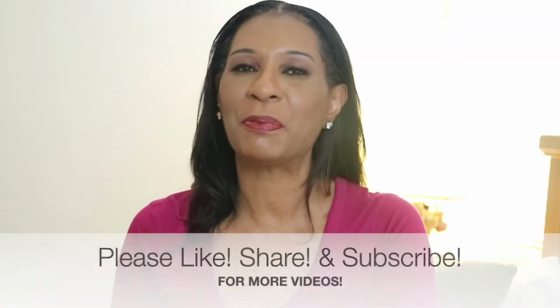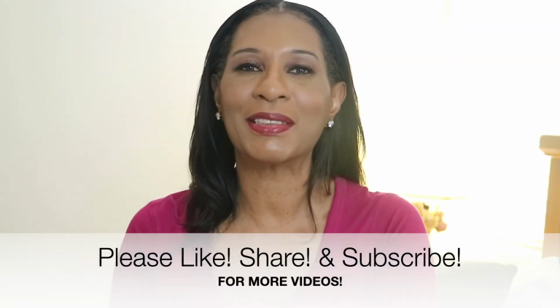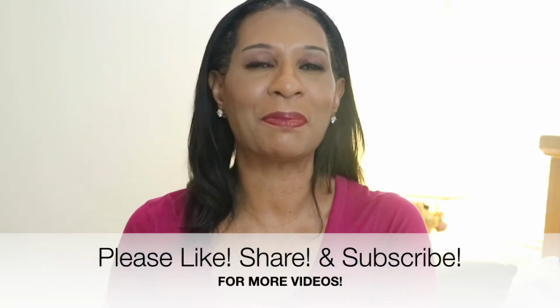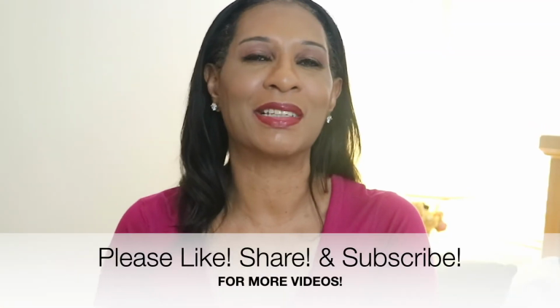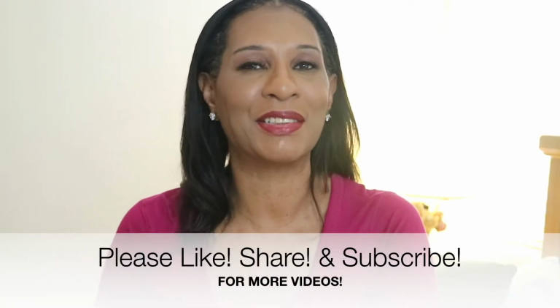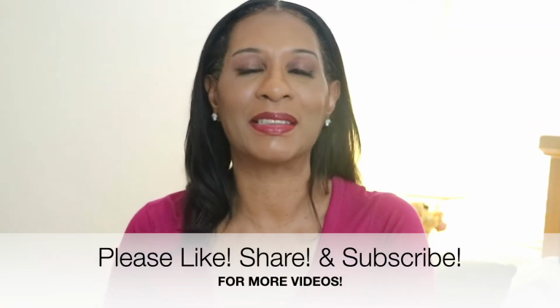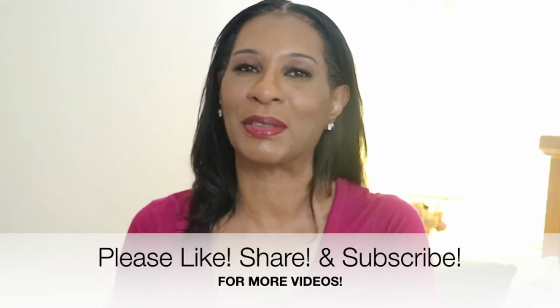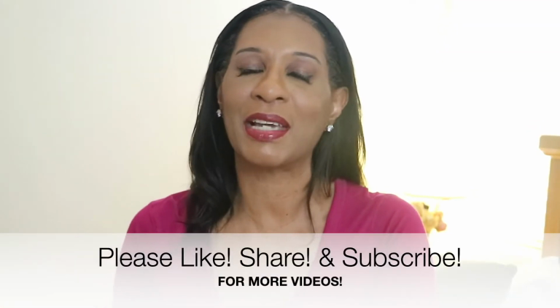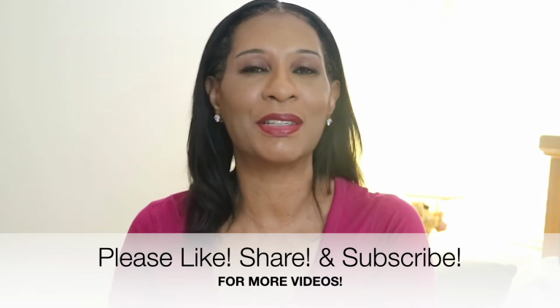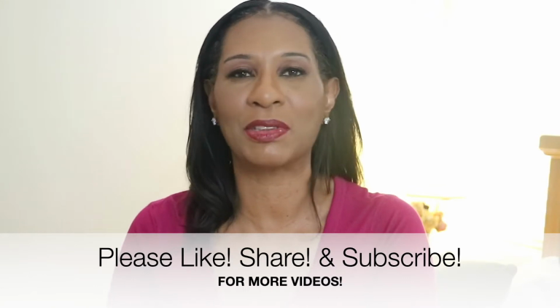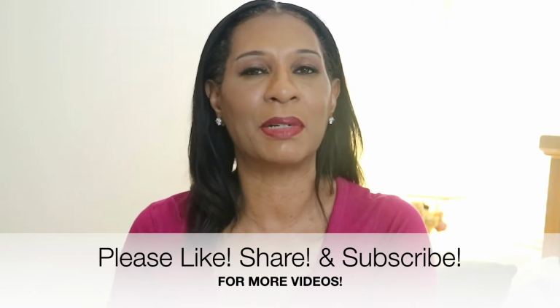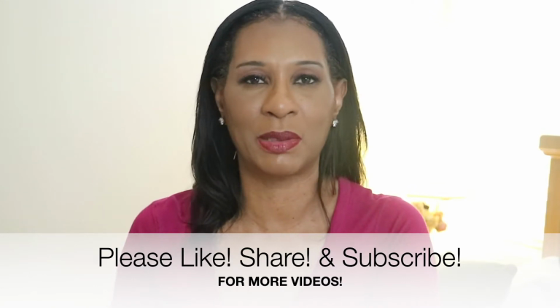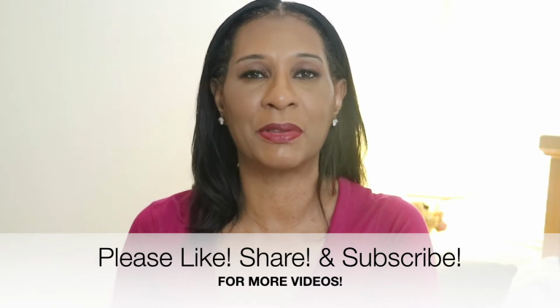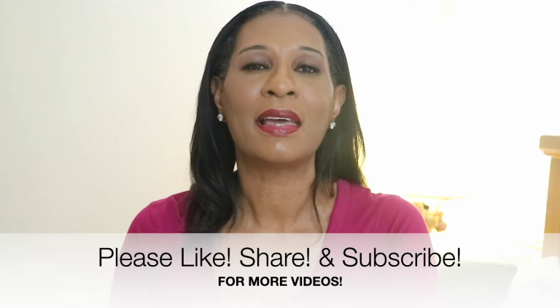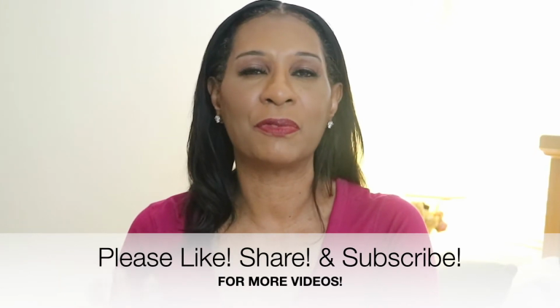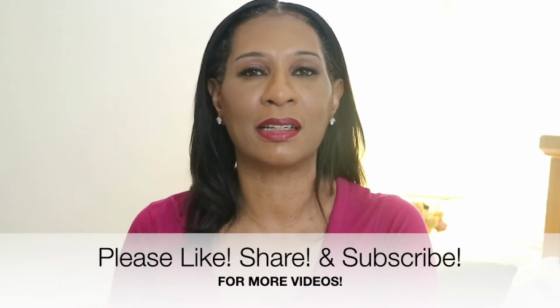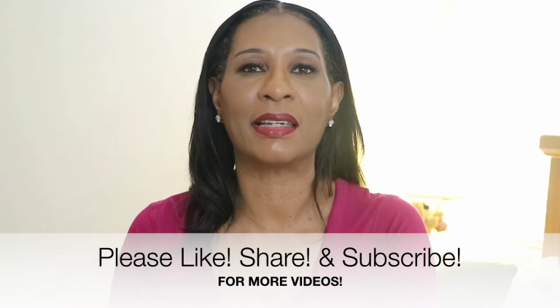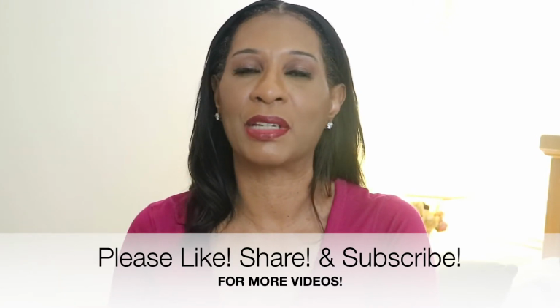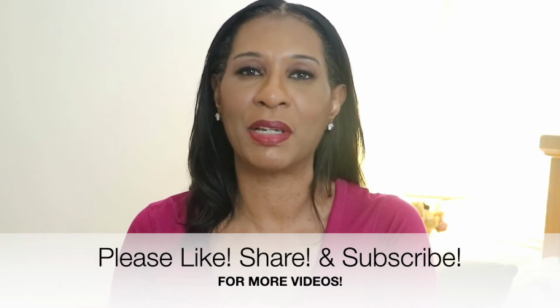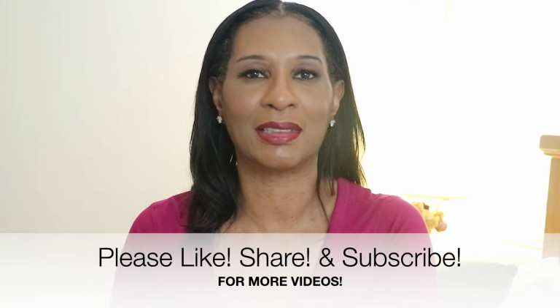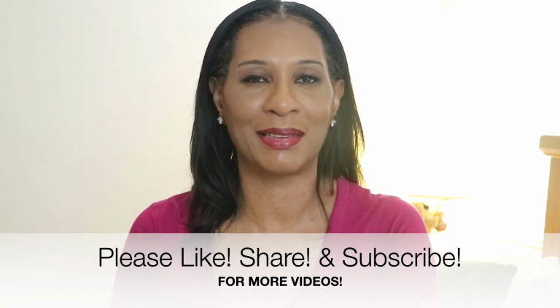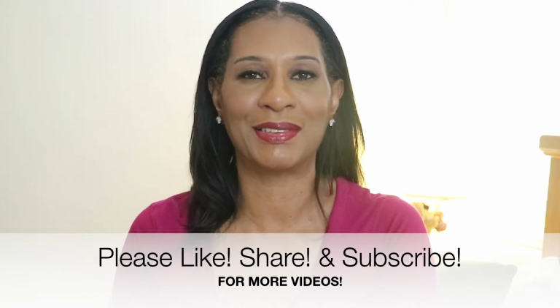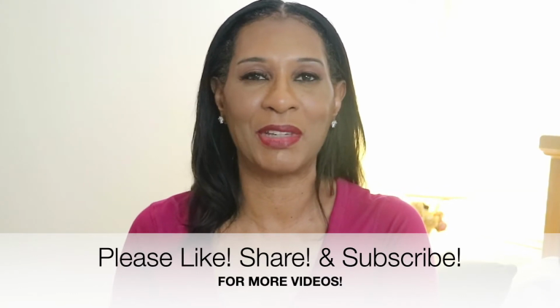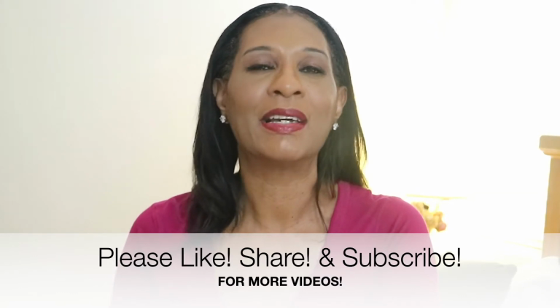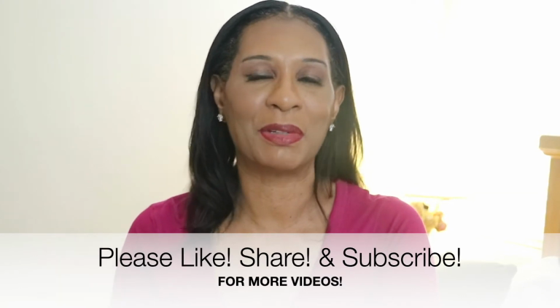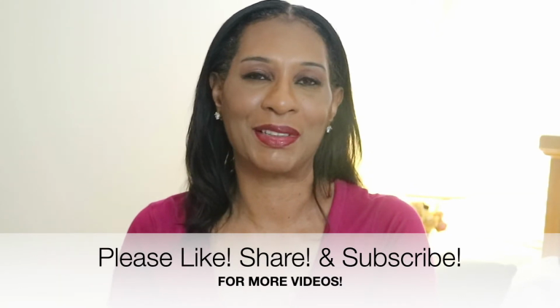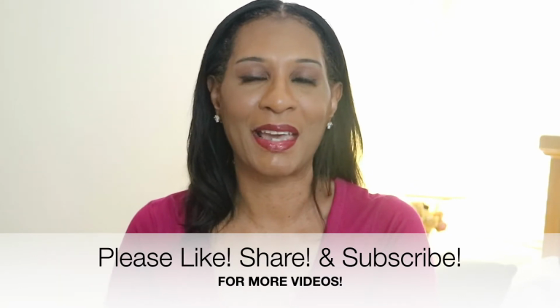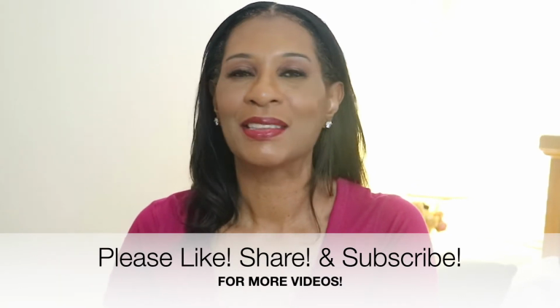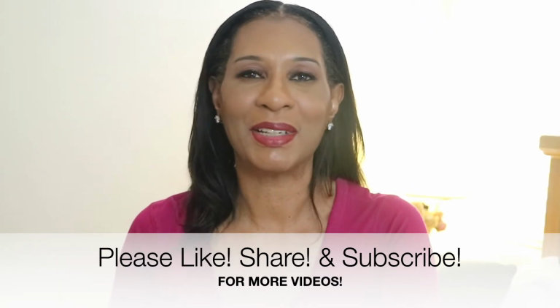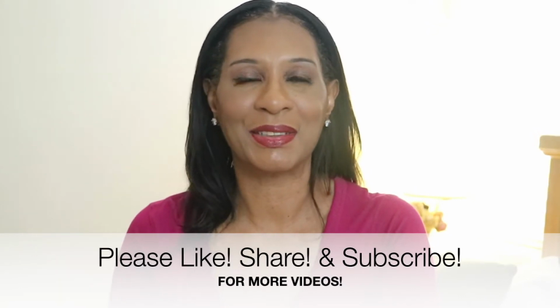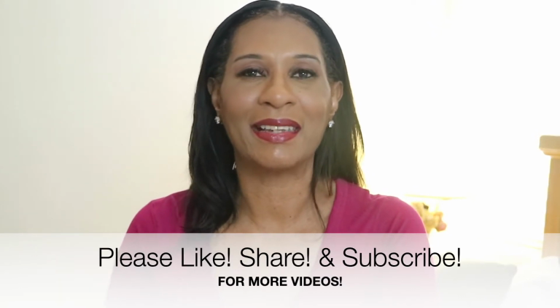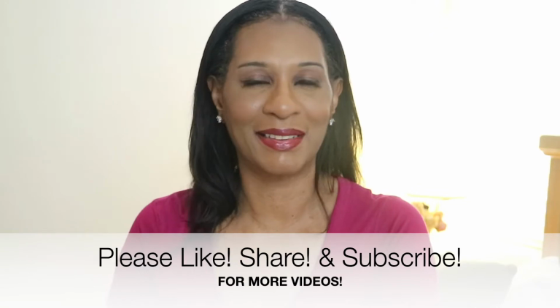But before we get started, please don't forget to like, share and subscribe to my channel. Thank you so much to all of my new subscribers, and don't forget to click on that notification bell so that when I do drop a video, you'll be the first to know. So enough talking, let's go ahead and get cooking!